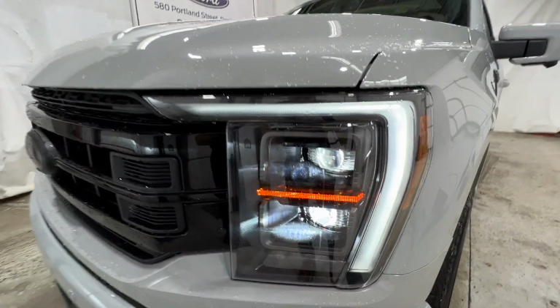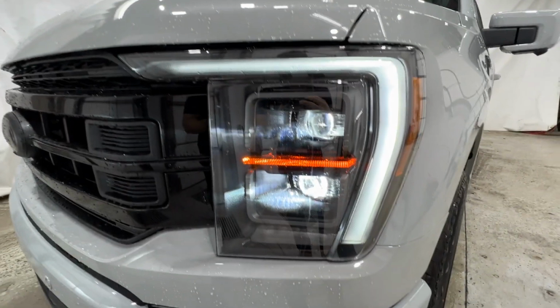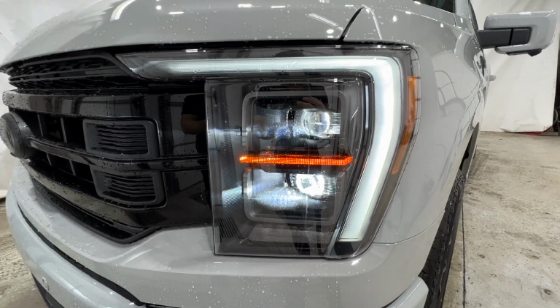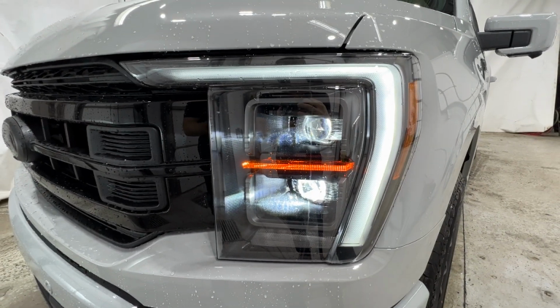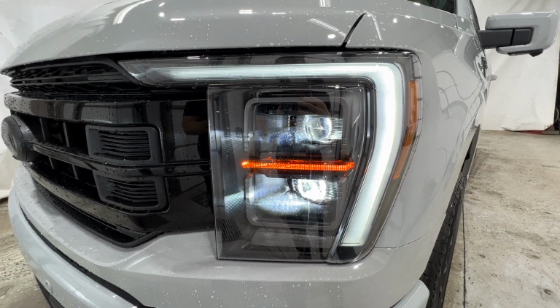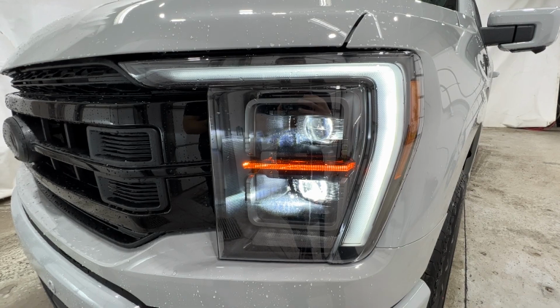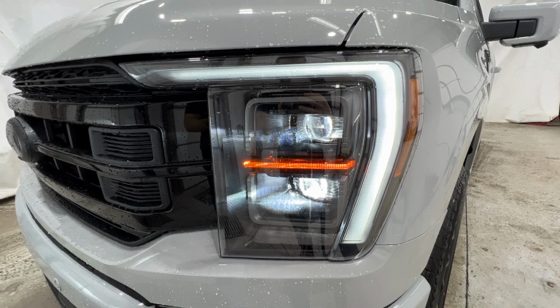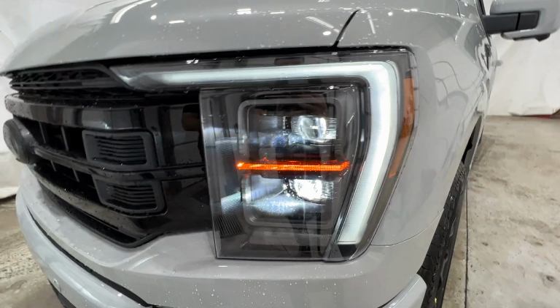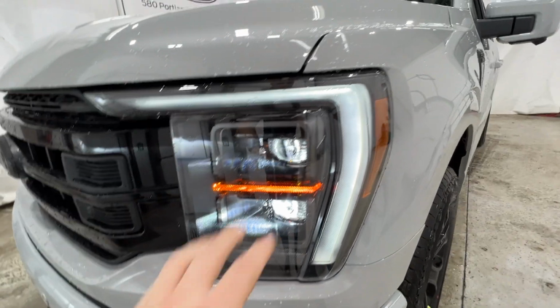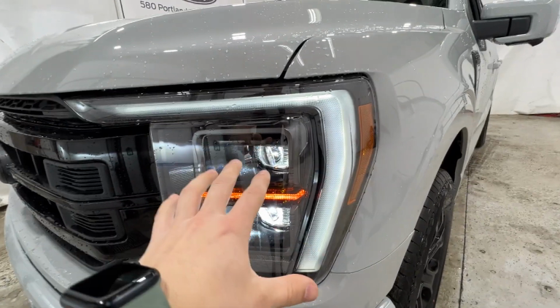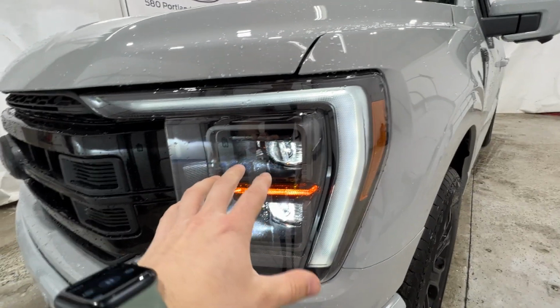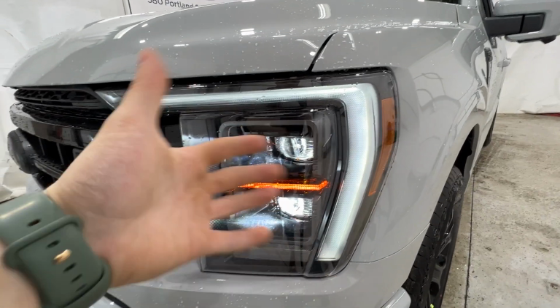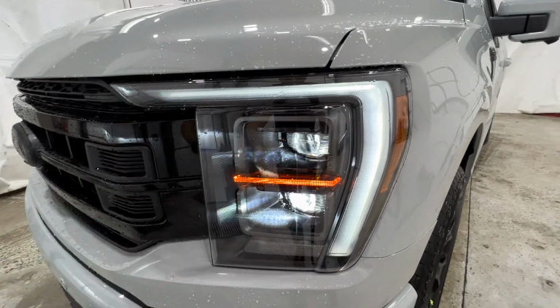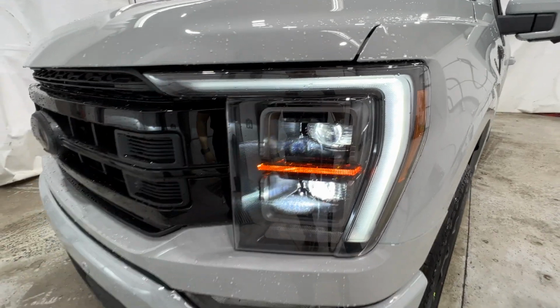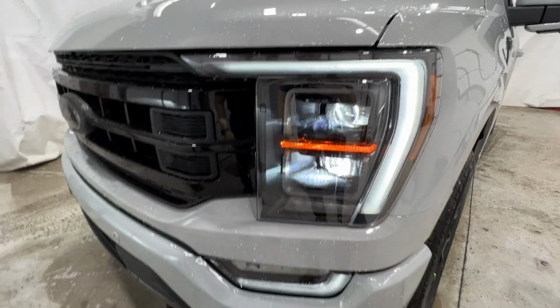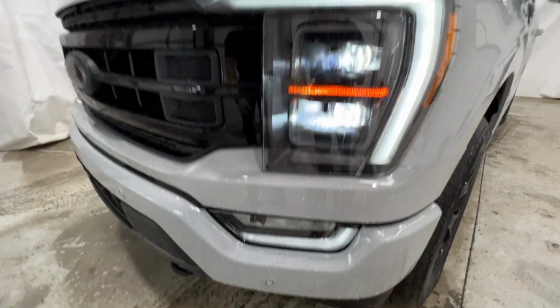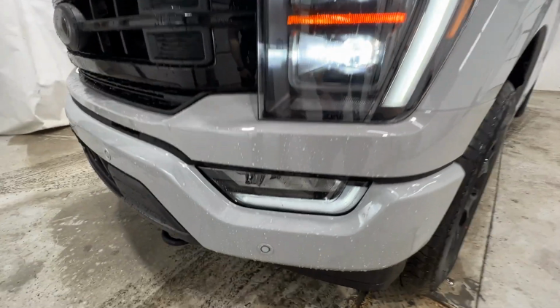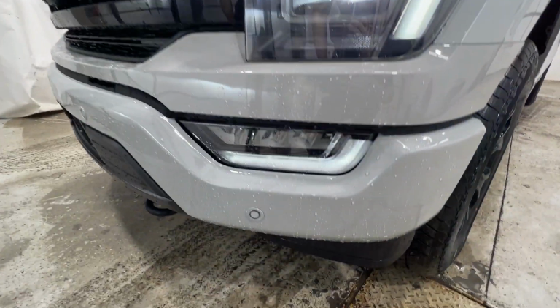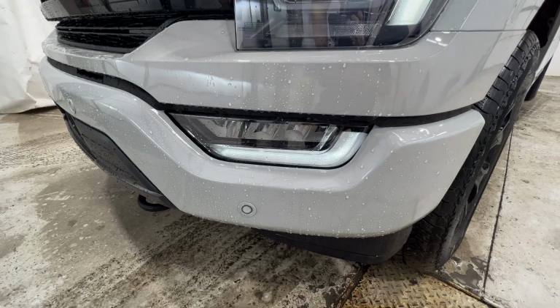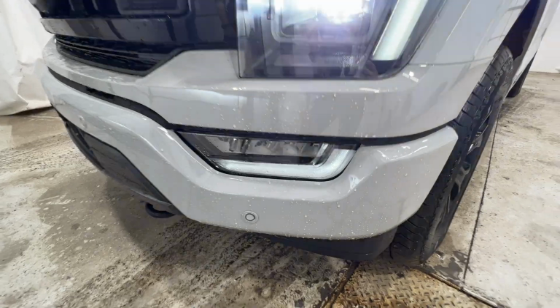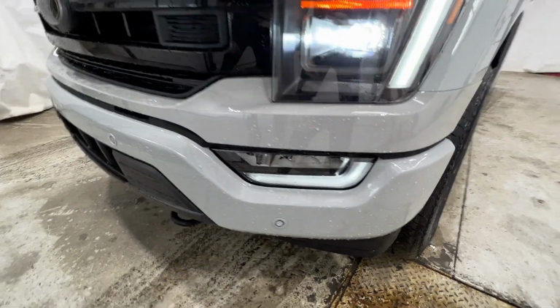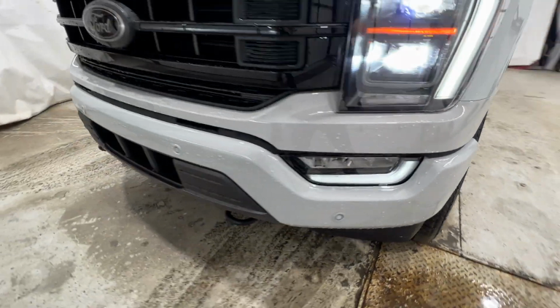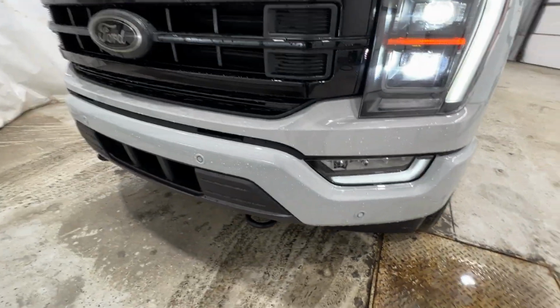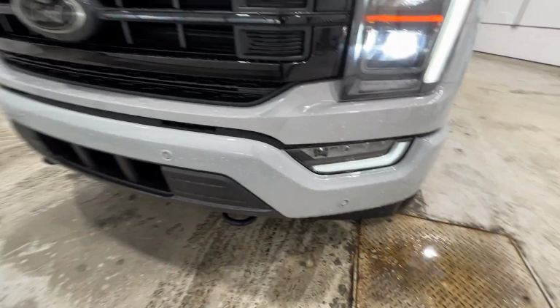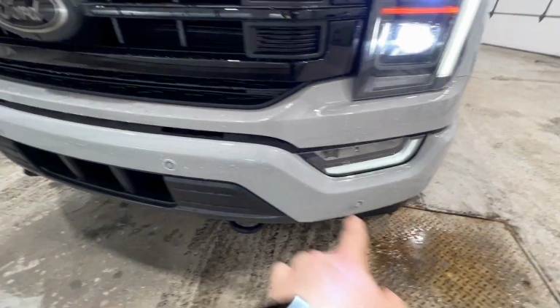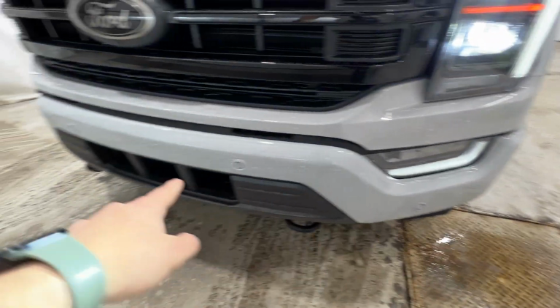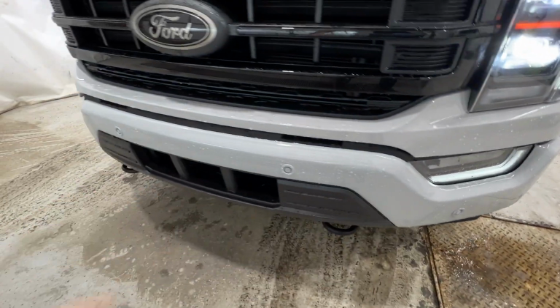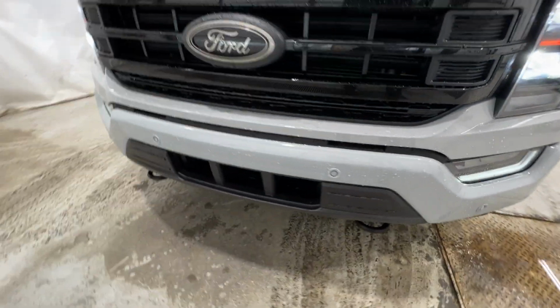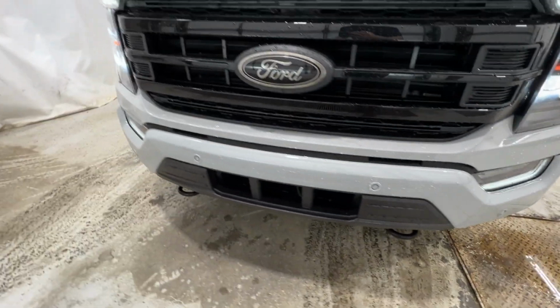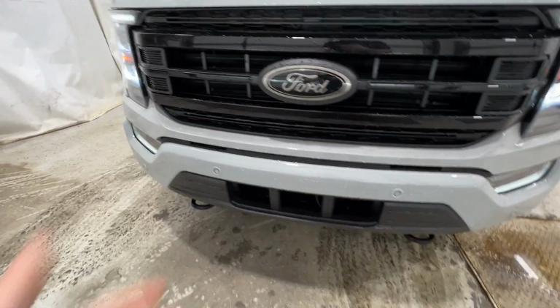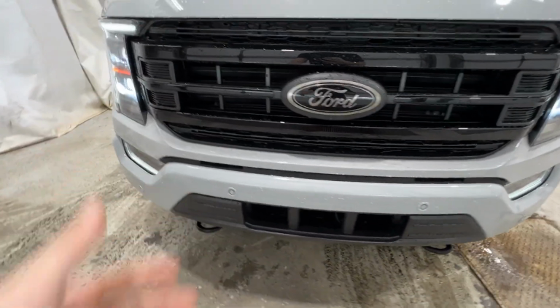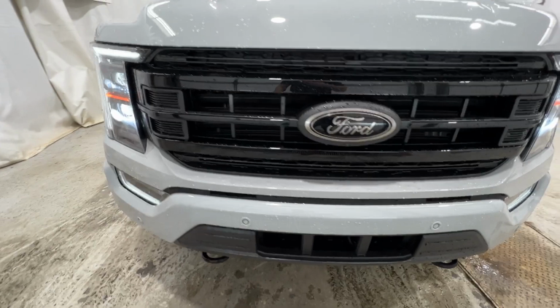We also have these beautiful adaptive LED headlights. It does have a blacked-out housing, again with the black appearance package. LED fog lights down there at the bottom. We also have front parking sensors that run along the bottom of the body-colored bumper.